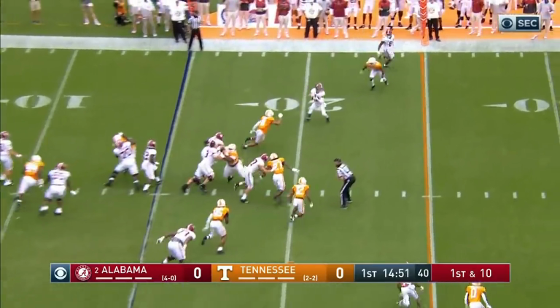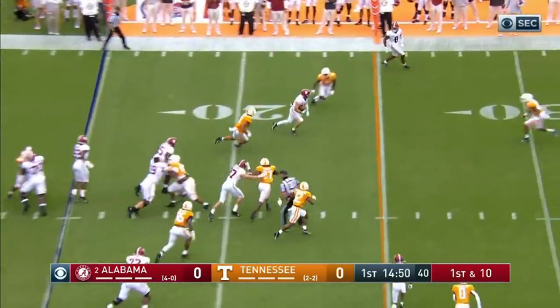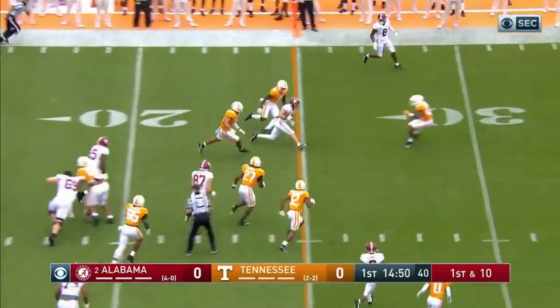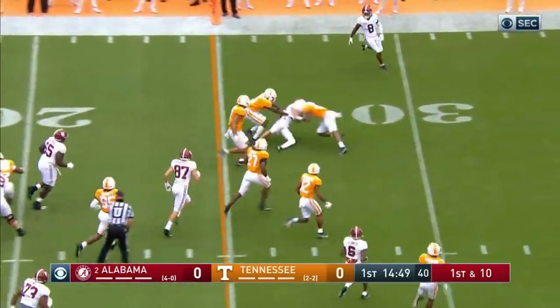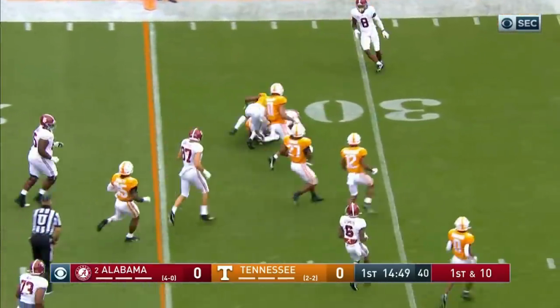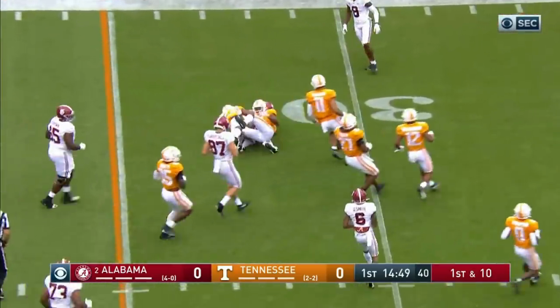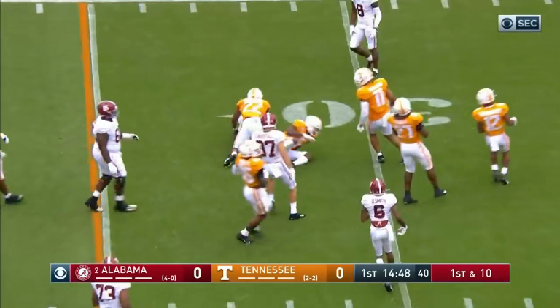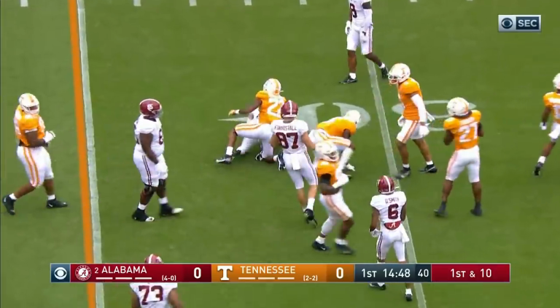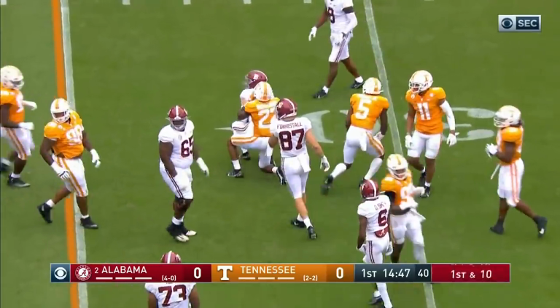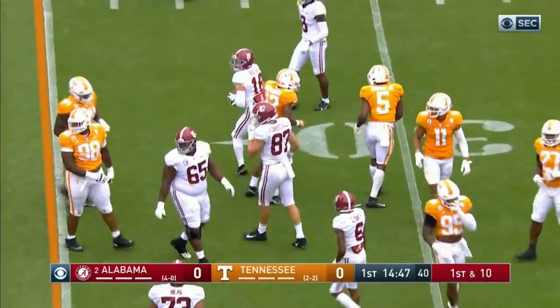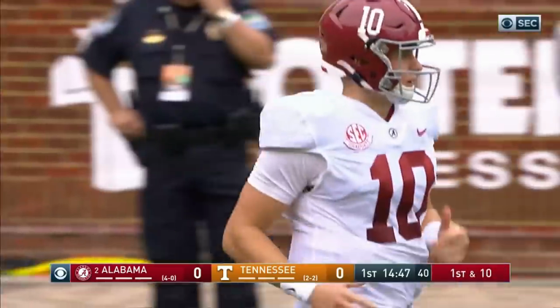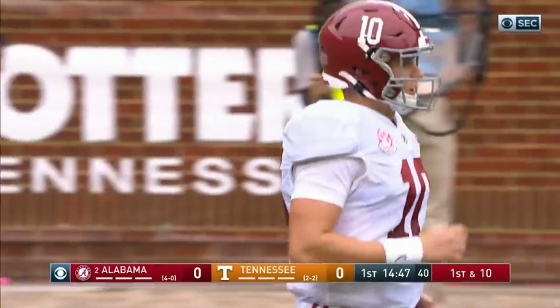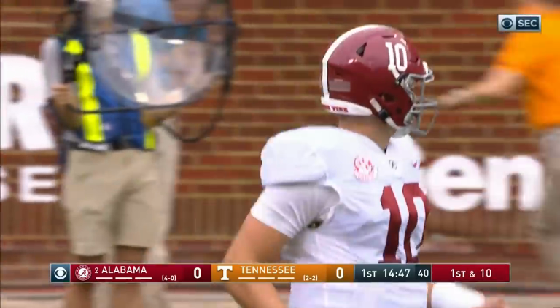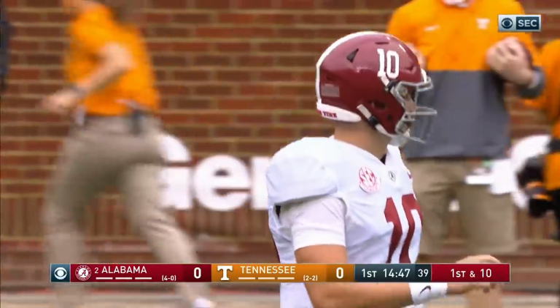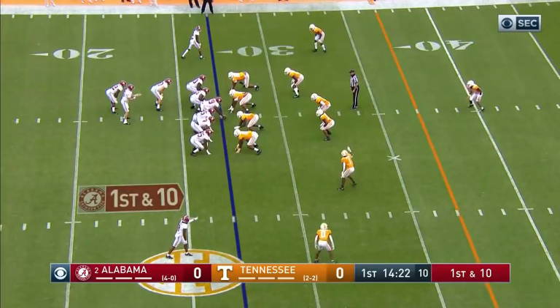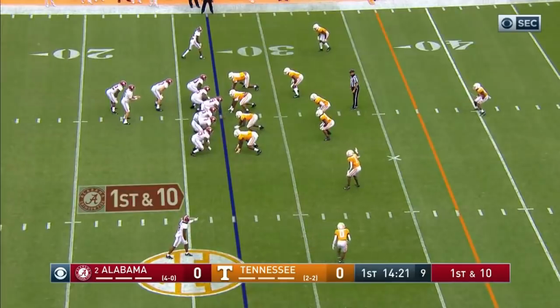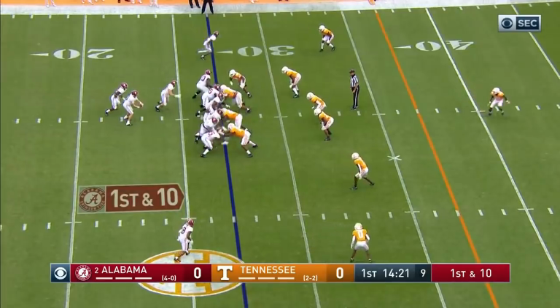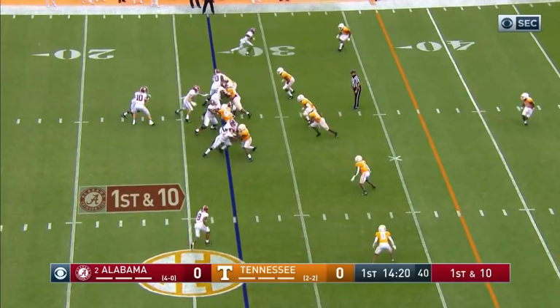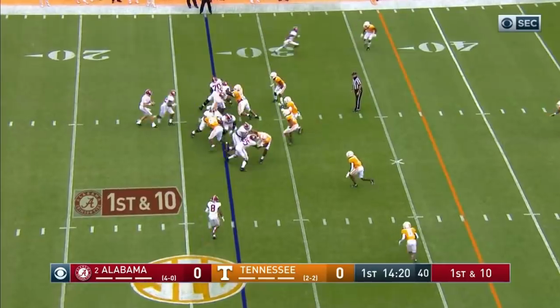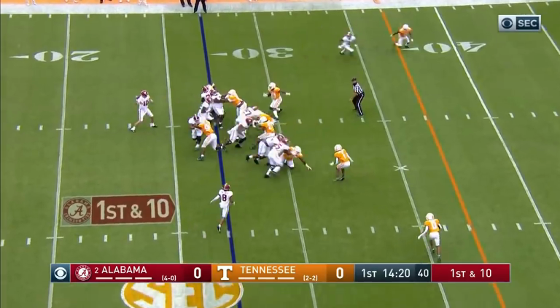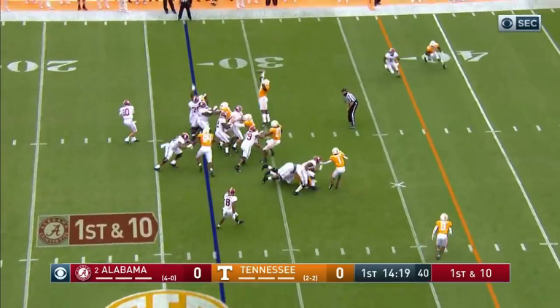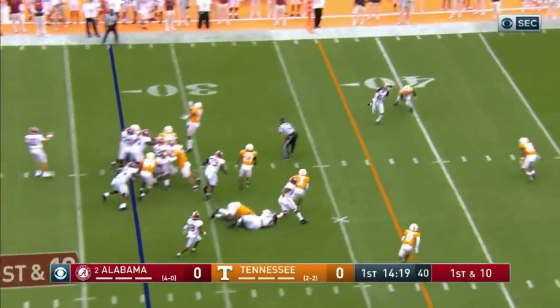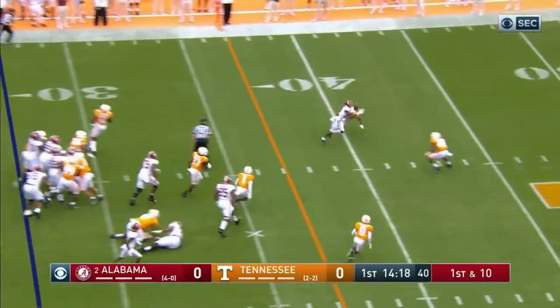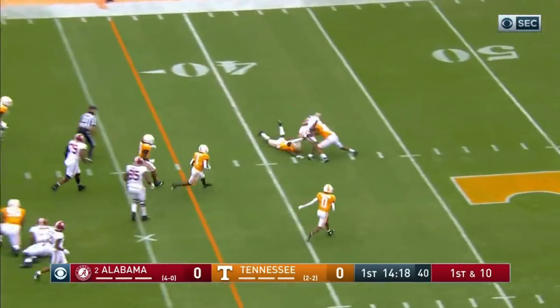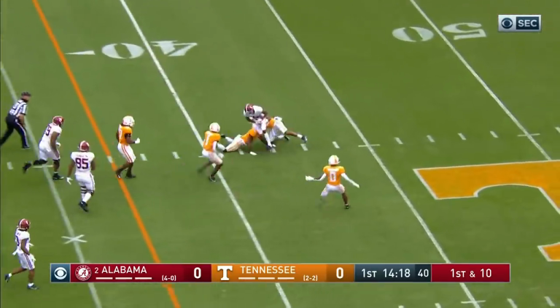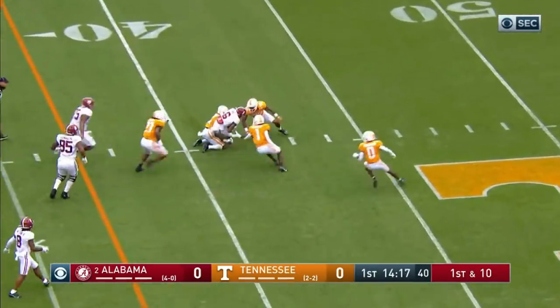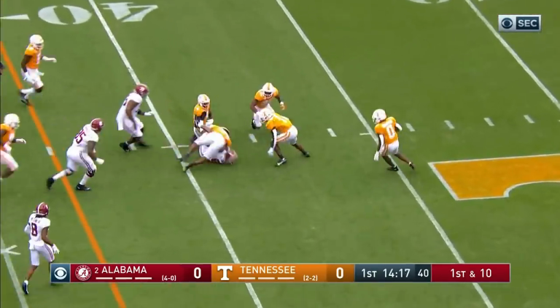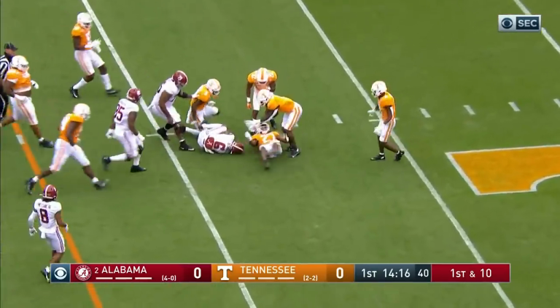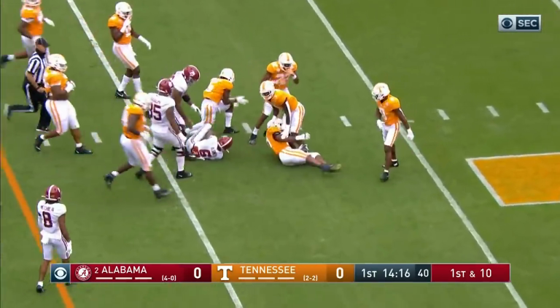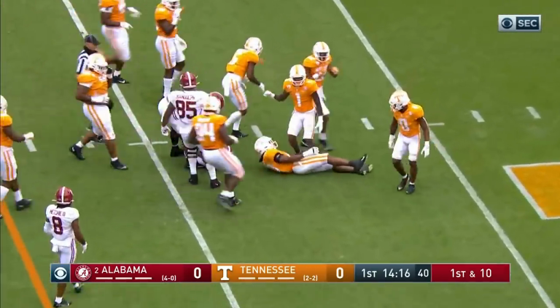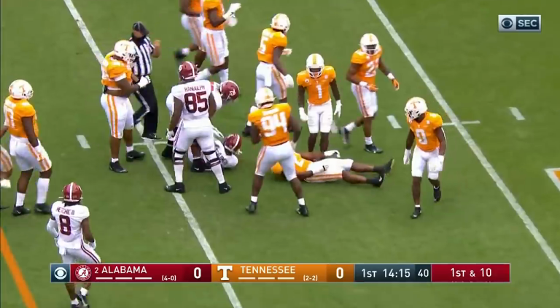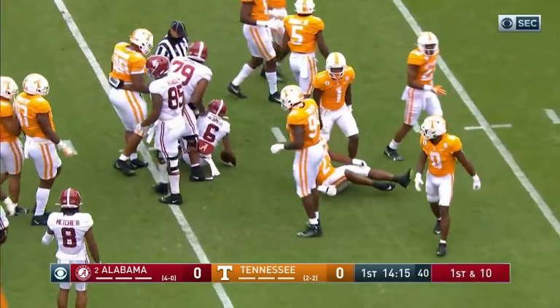Quick play fake, quick throw, complete. Slade Bolden. And a first down, Alabama from the 27. Quick throw again over the middle, and it is caught somehow by Devontae Smith.